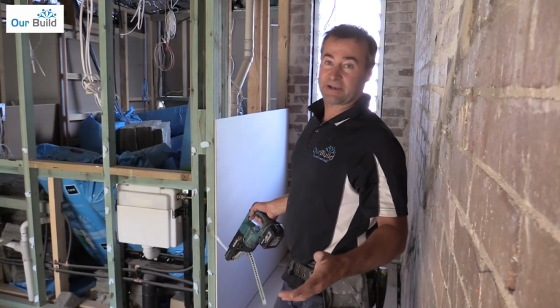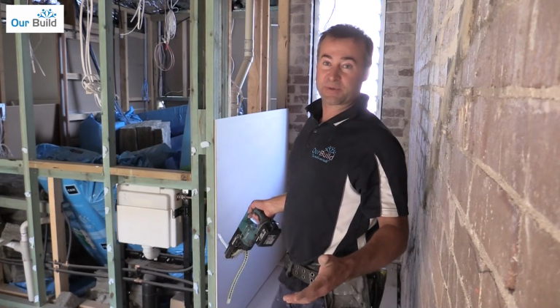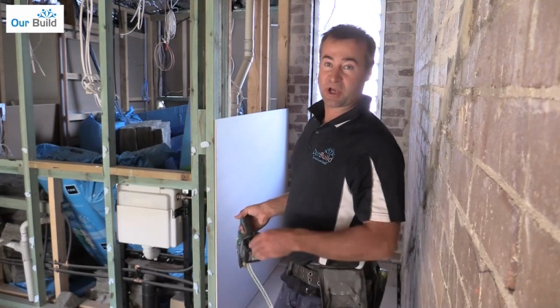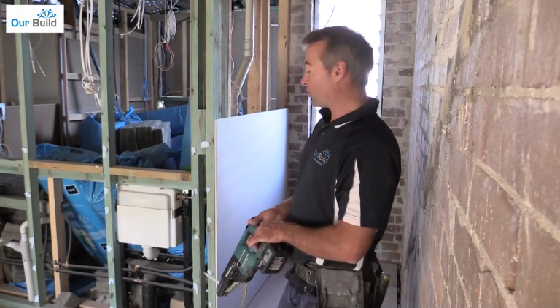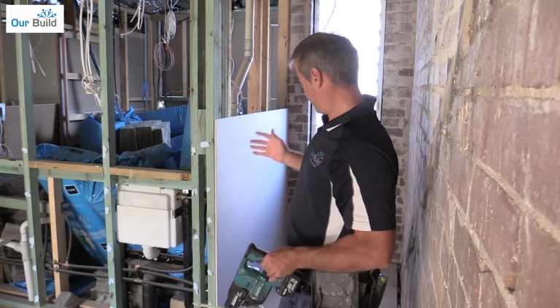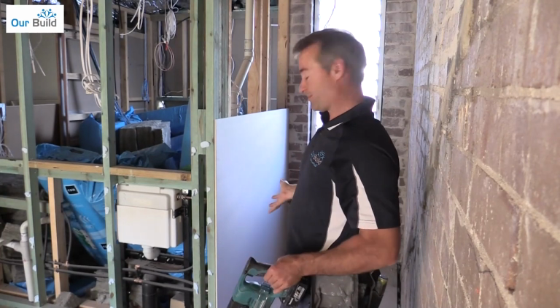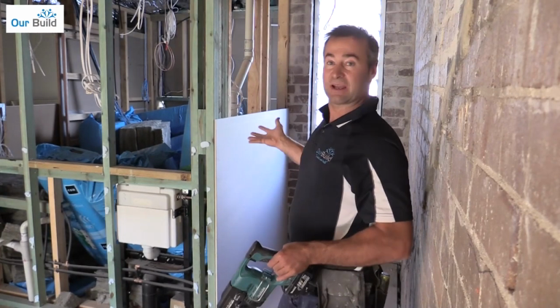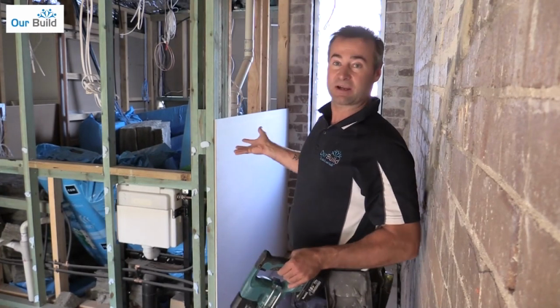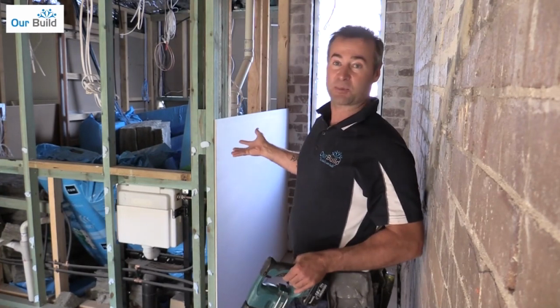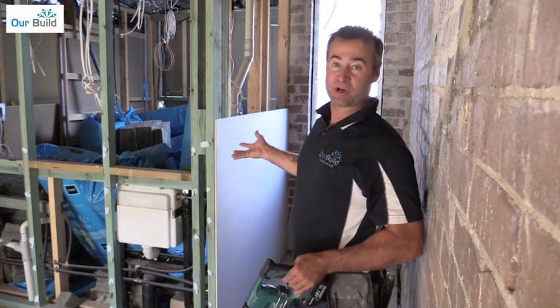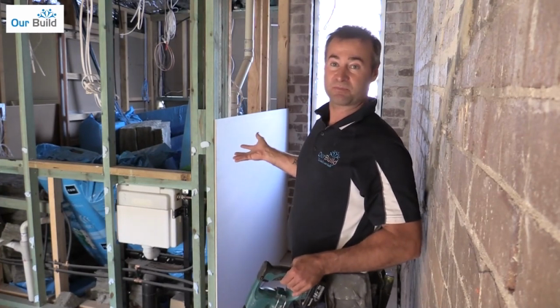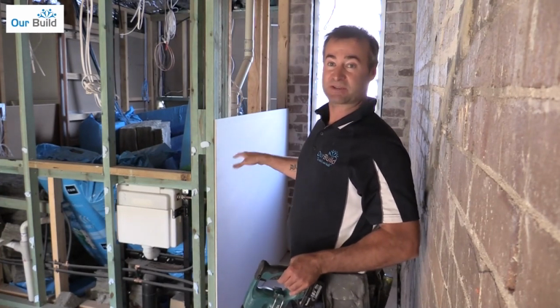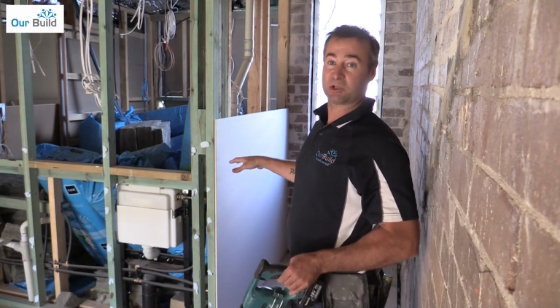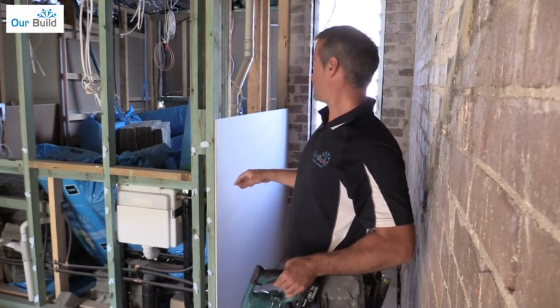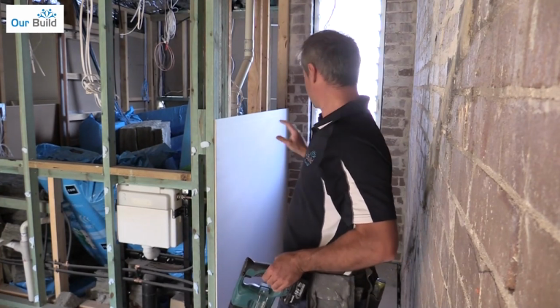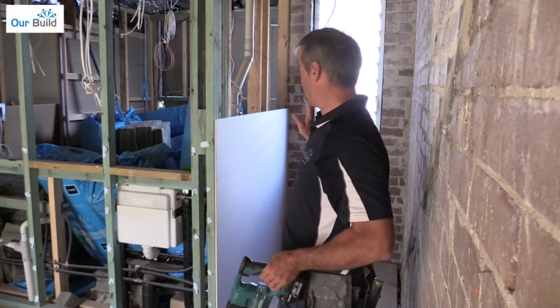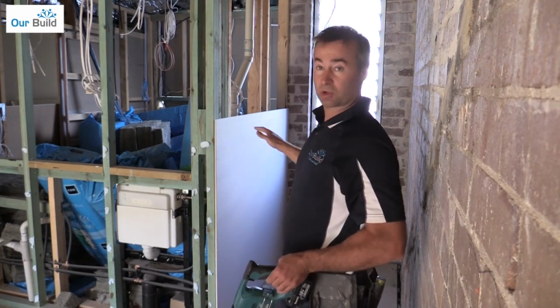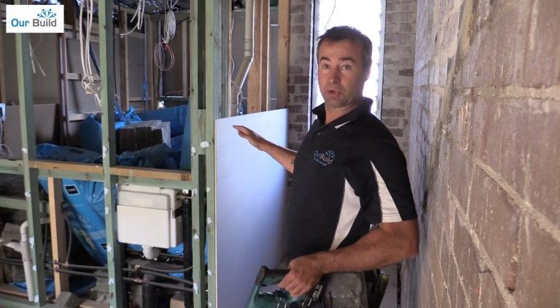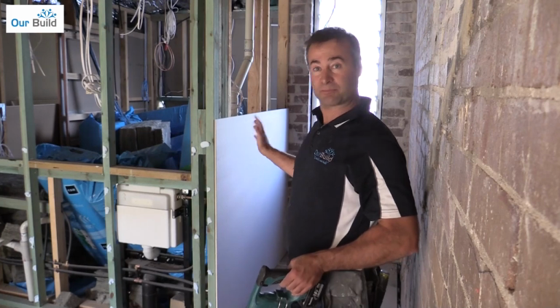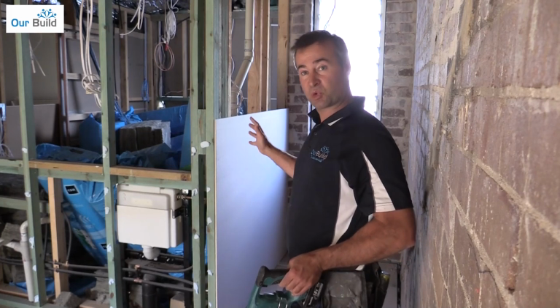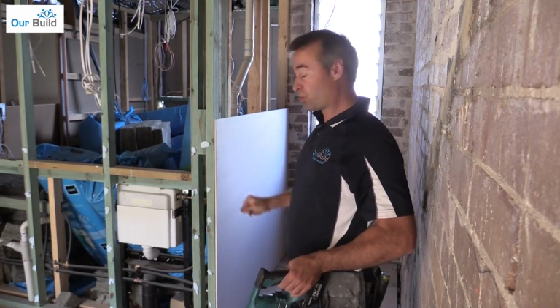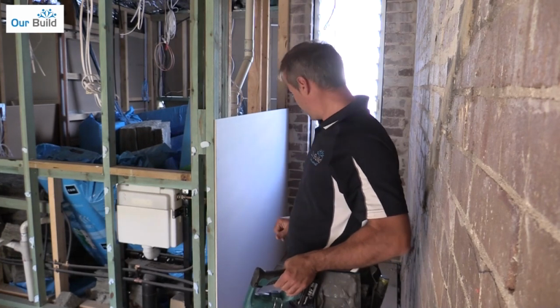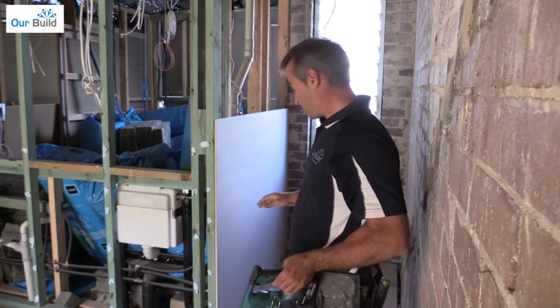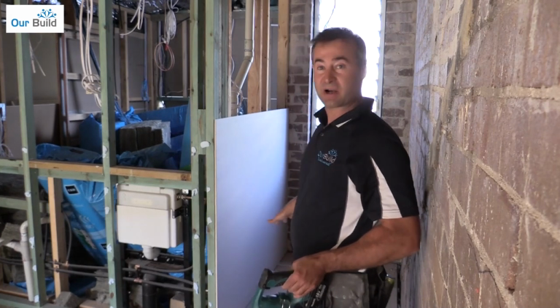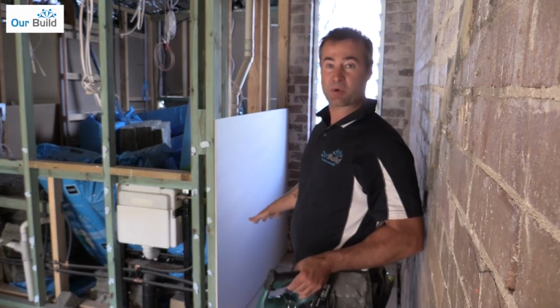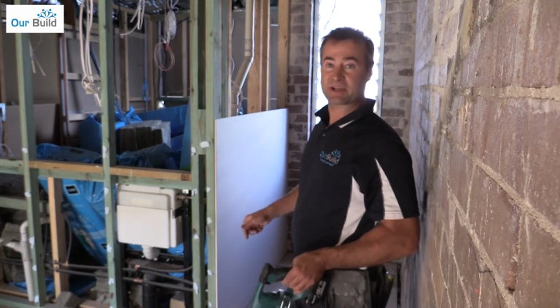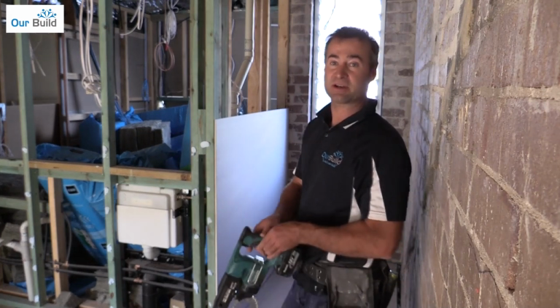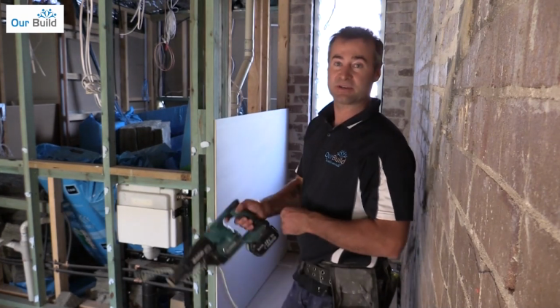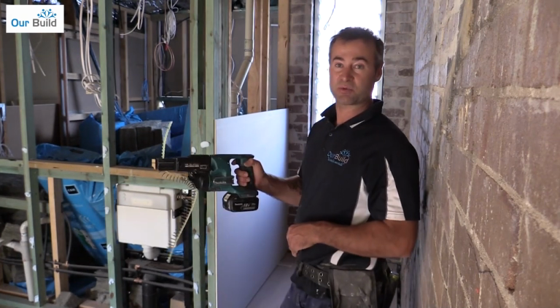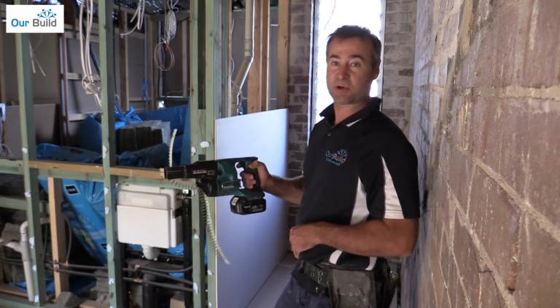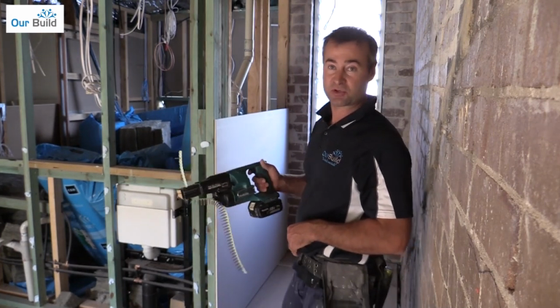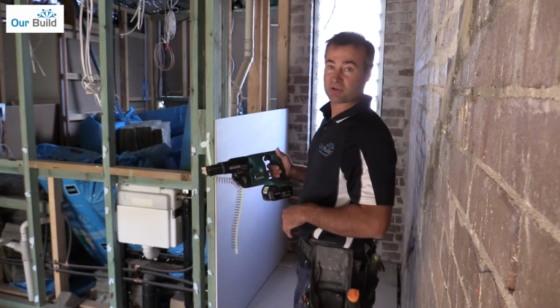We've got our board up off the ground, 10mm on blocks. We've got it glued up, the board's on the wall, we've marked out where our studs are, so we're pretty much good to screw it off.